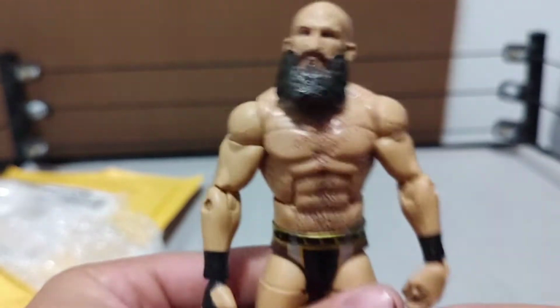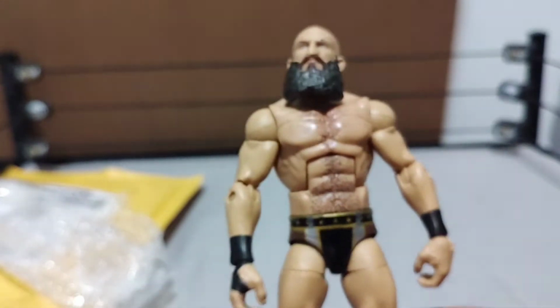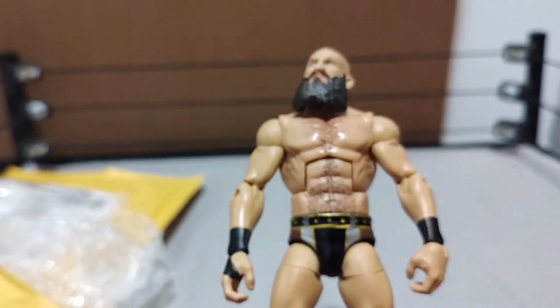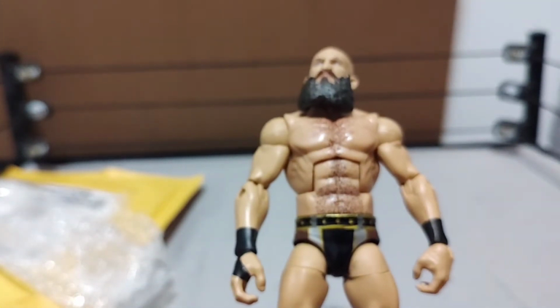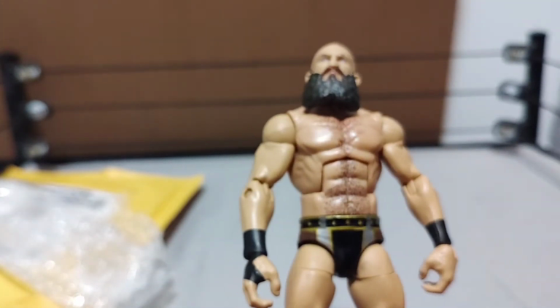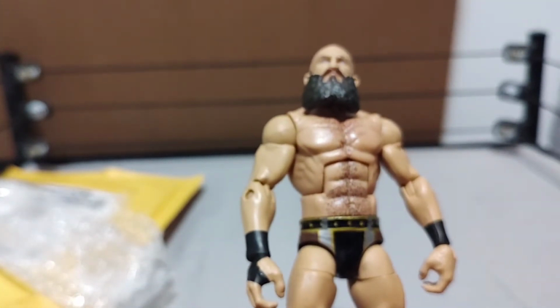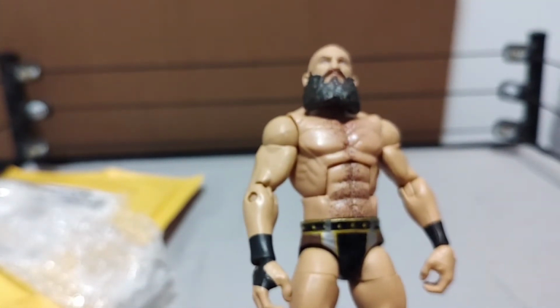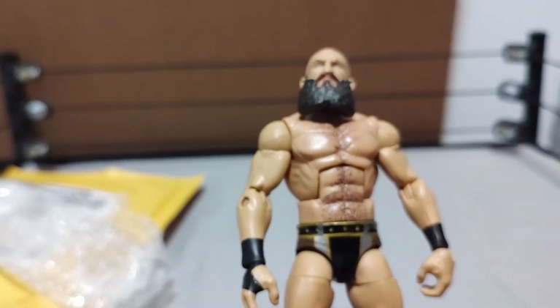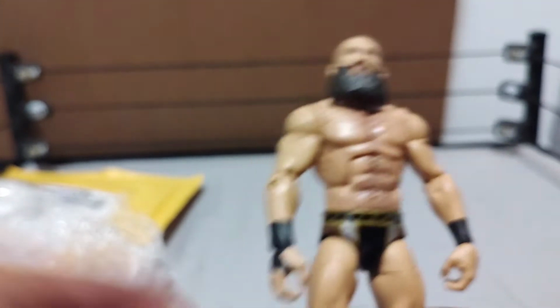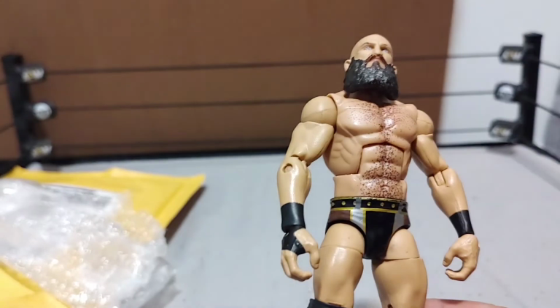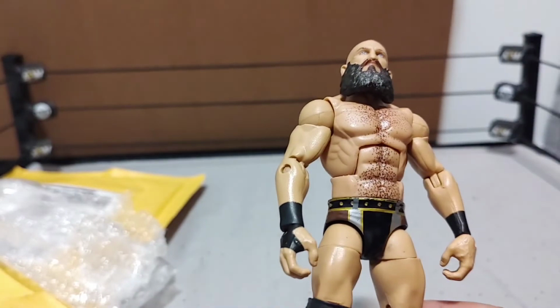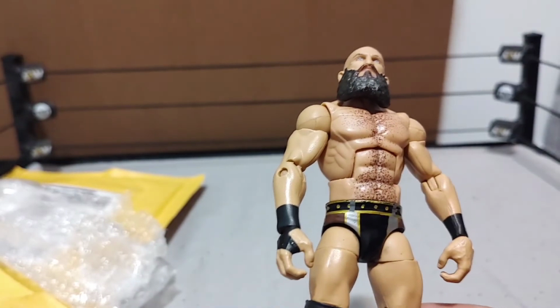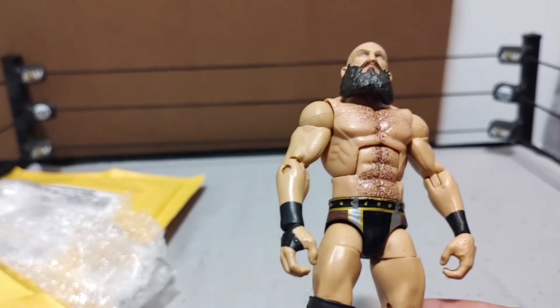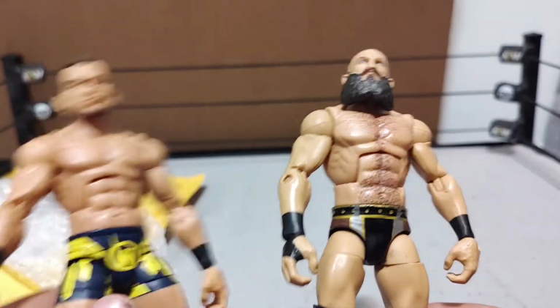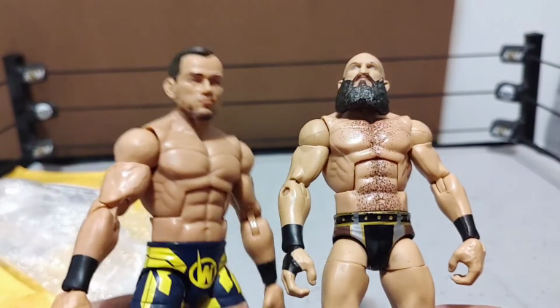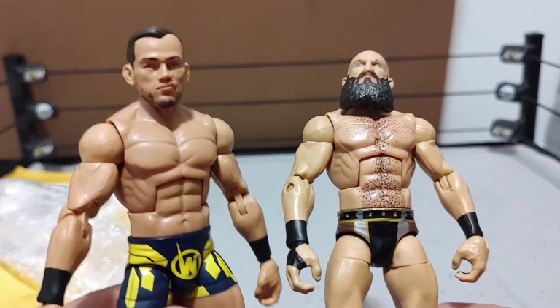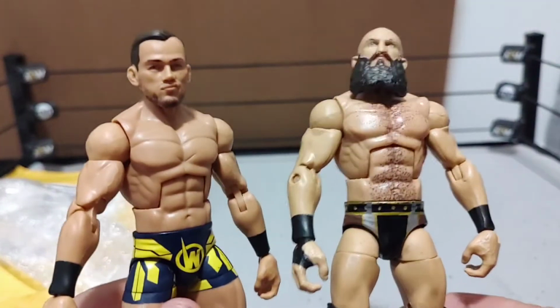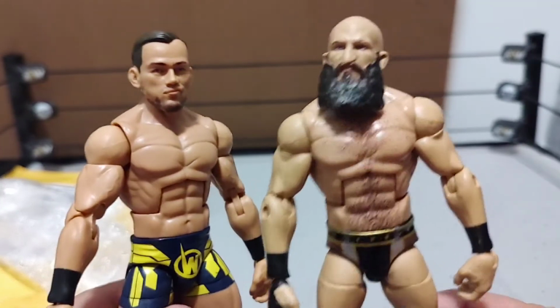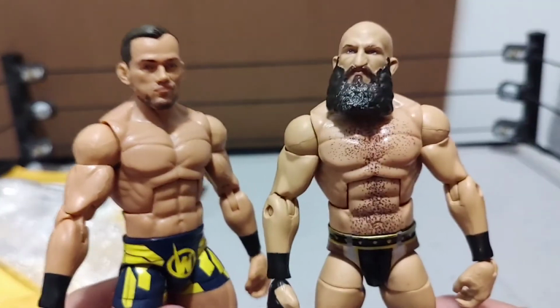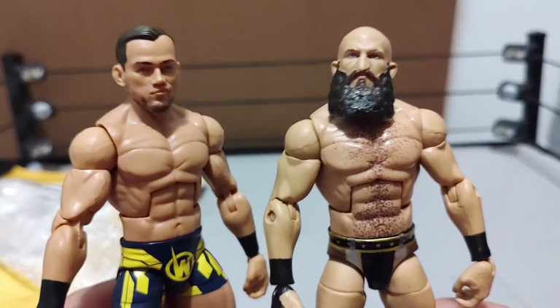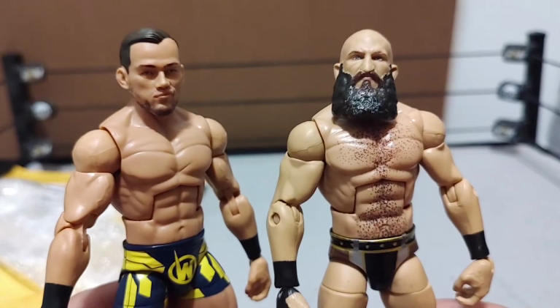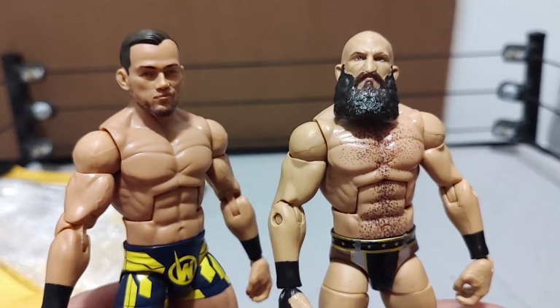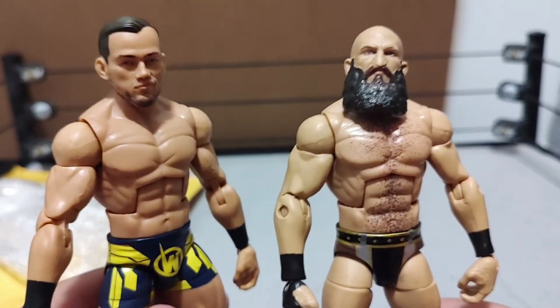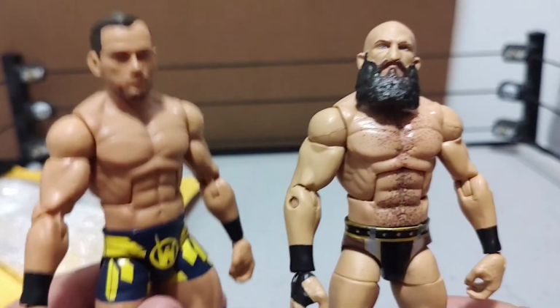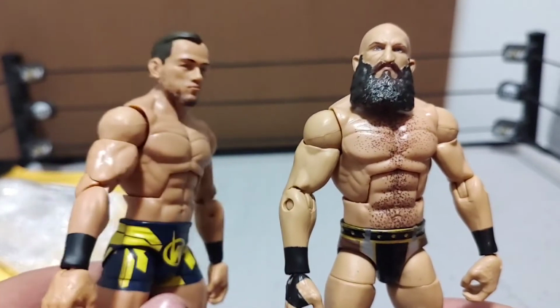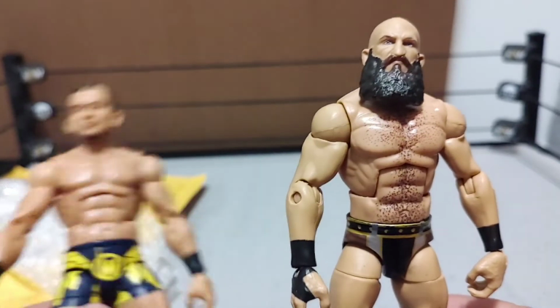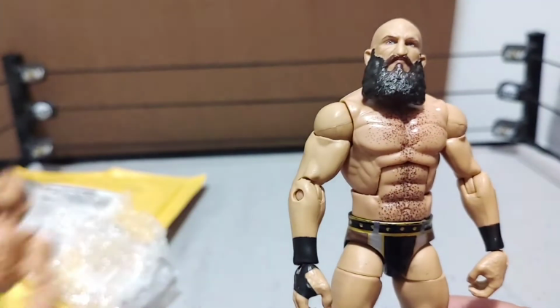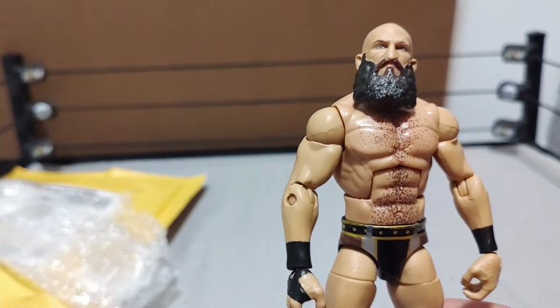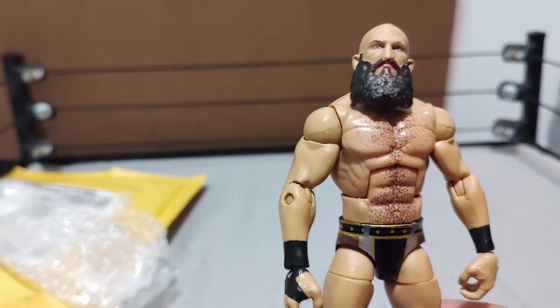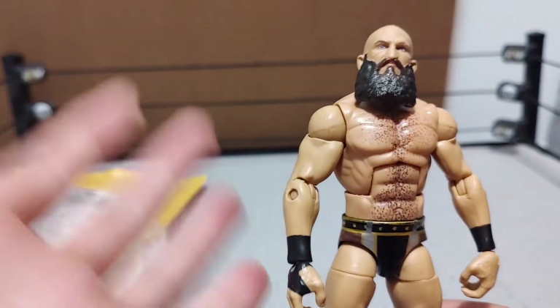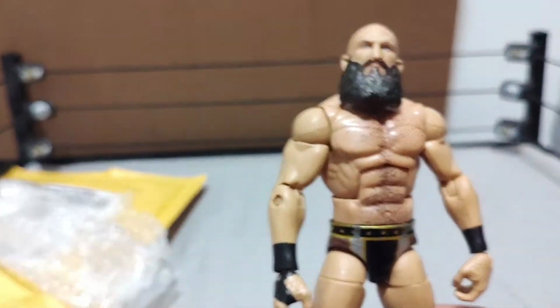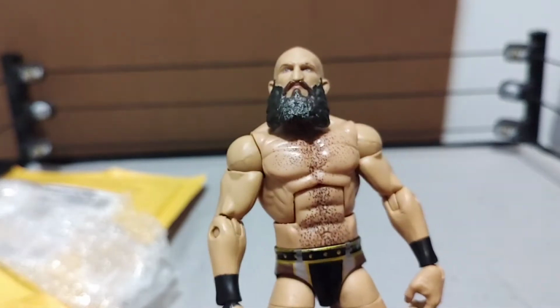It's the Seth Rollins skin tone, not really the Randy Orton skin tone. Bringing in my Austin Theory Elite — you can see this is the Randy Orton skin tone they used for Theory. They kind of used the Seth Rollins skin tone for Ciampa, but still a good figure.